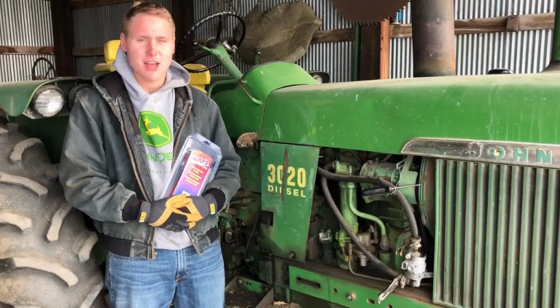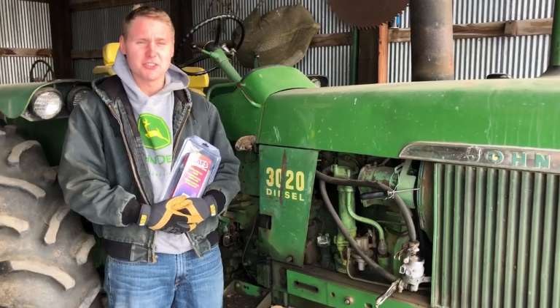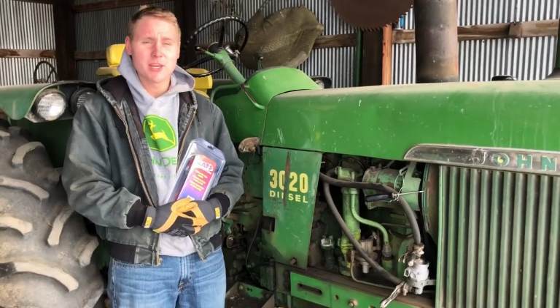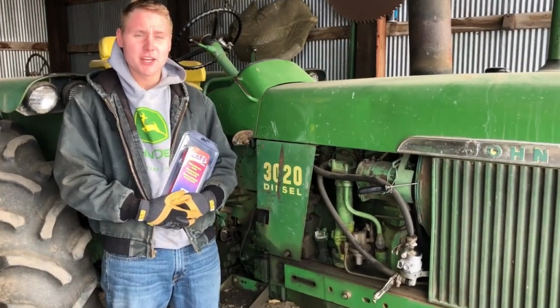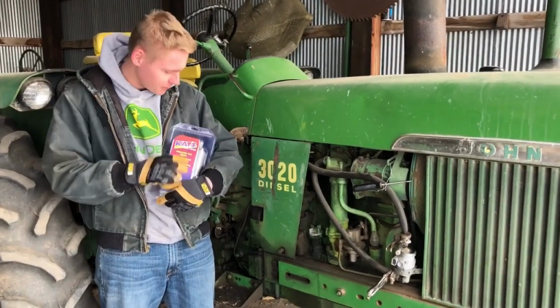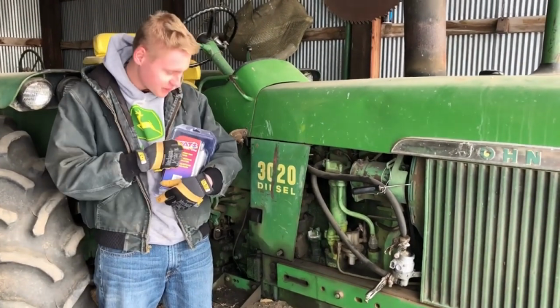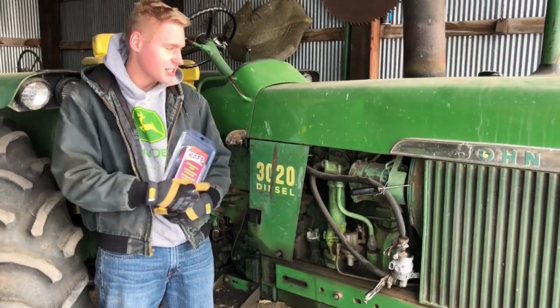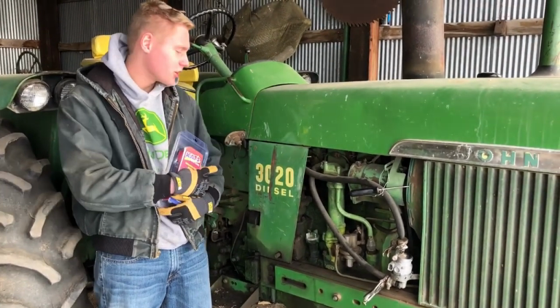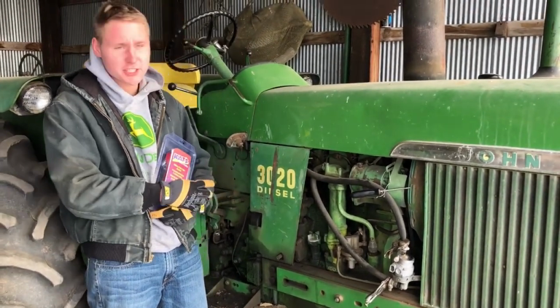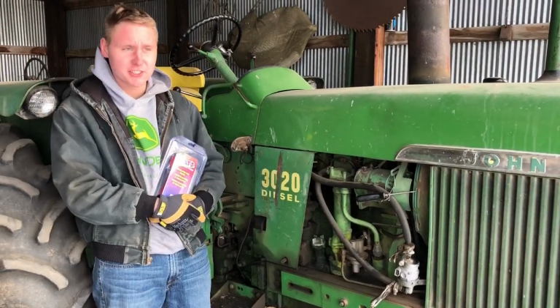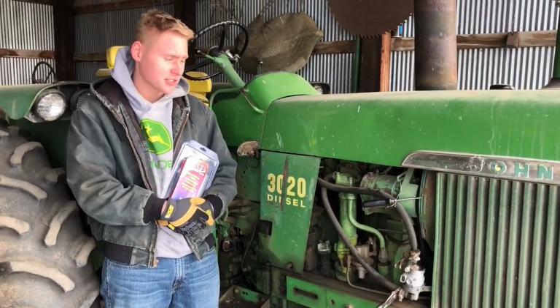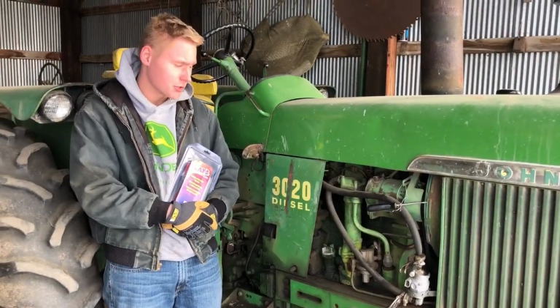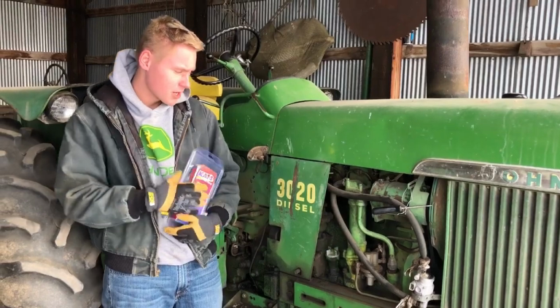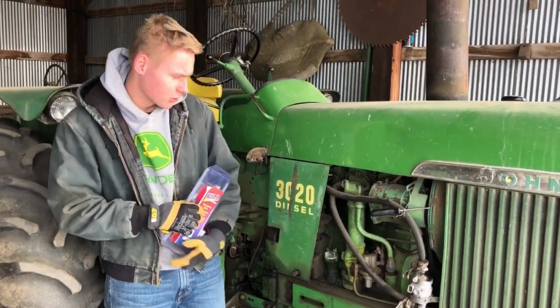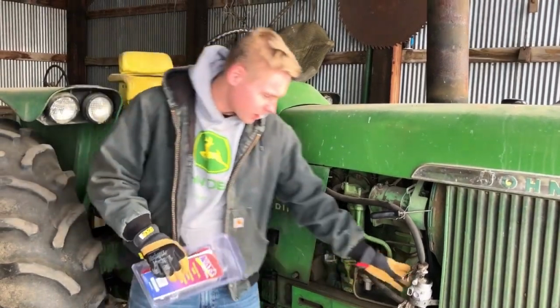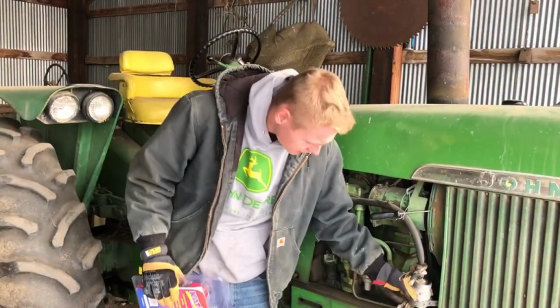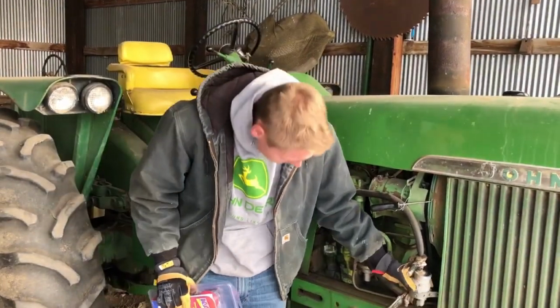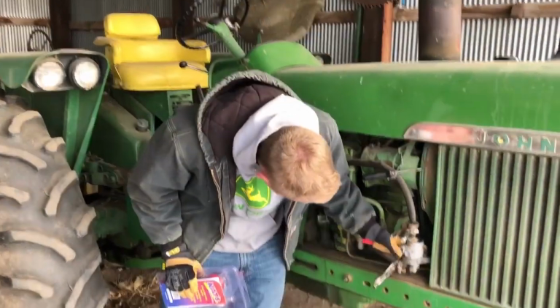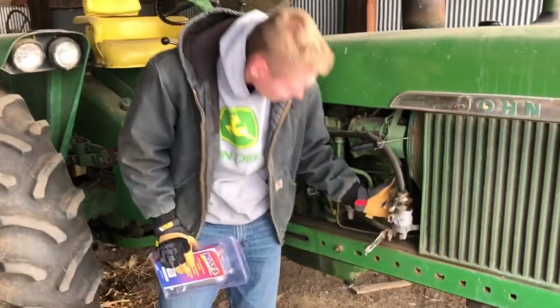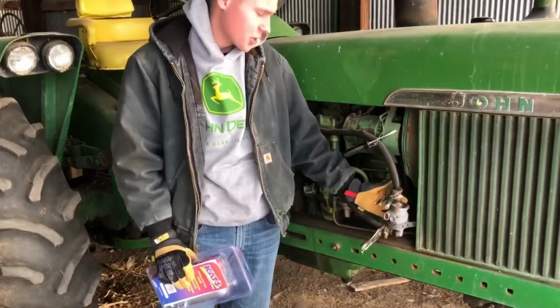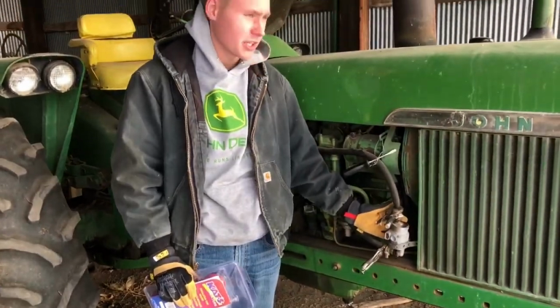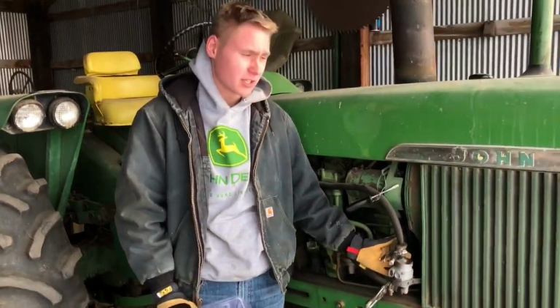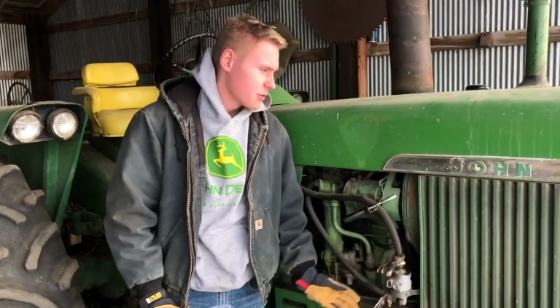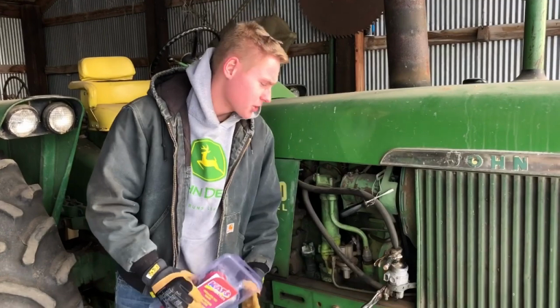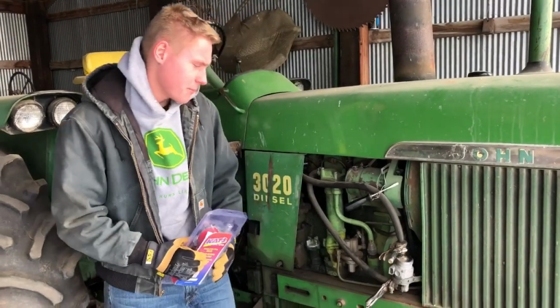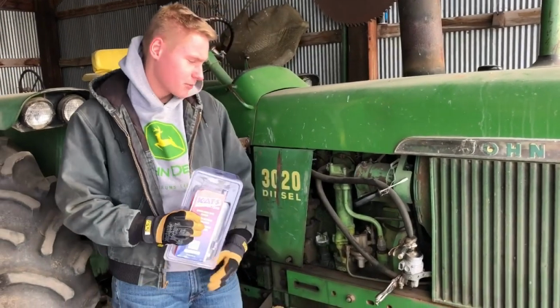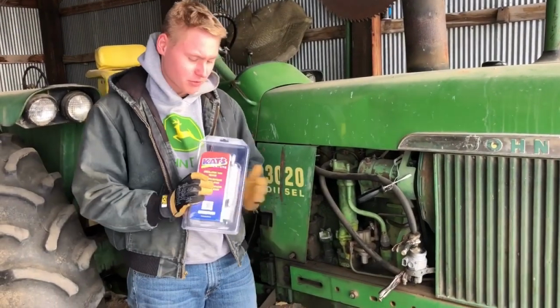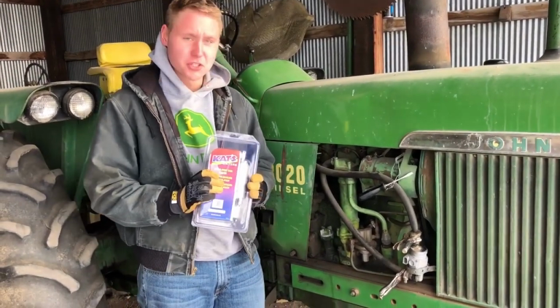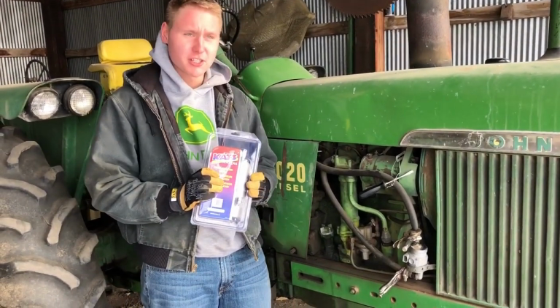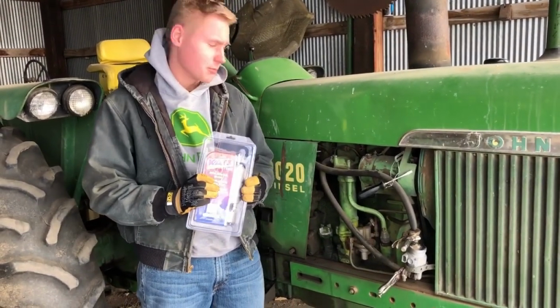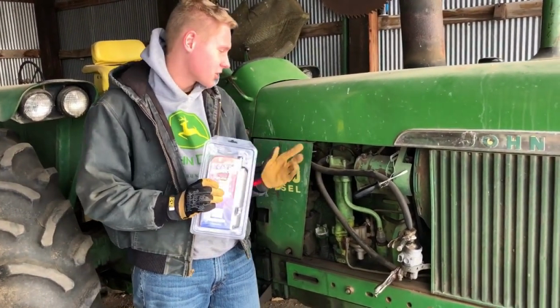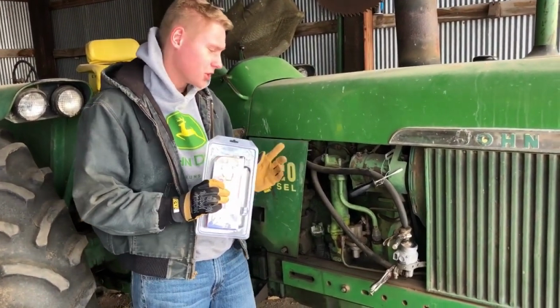How's it going? Today we're going to be putting a block heater on this John Deere 1966 3020. Our old heater here is no good, doesn't work anymore. We have some pretty cold temperatures coming up so we're going to put the new one on so it should be ready to start up and go.